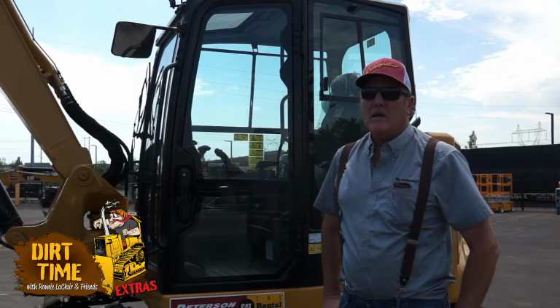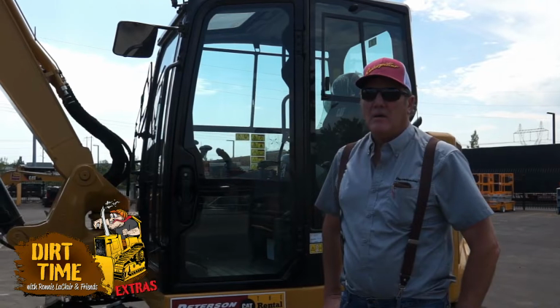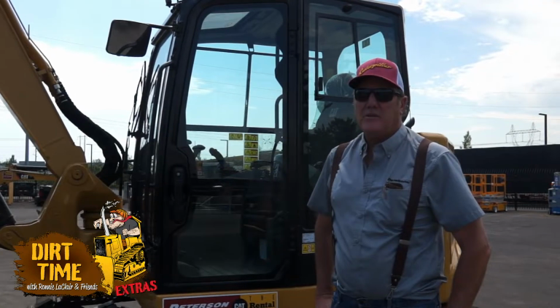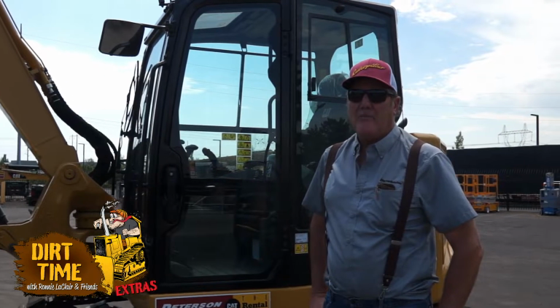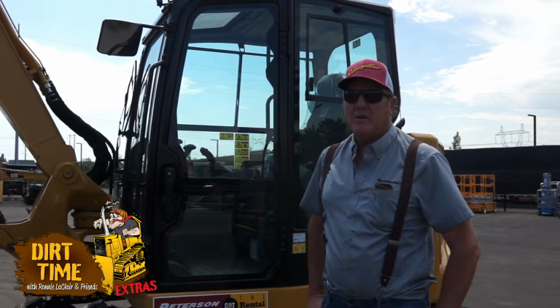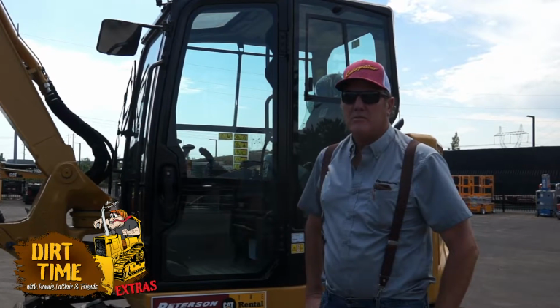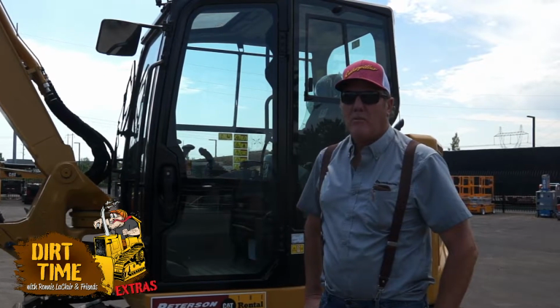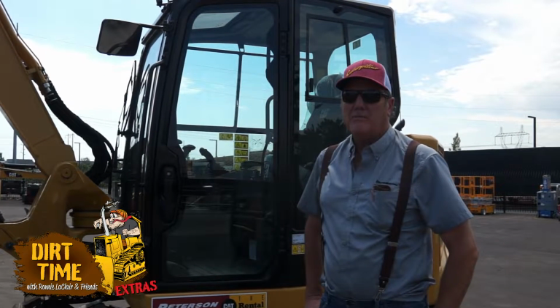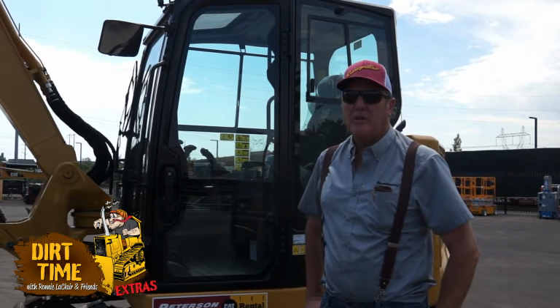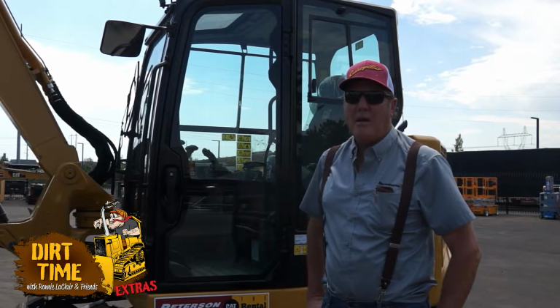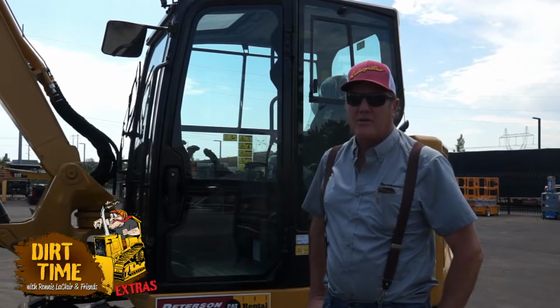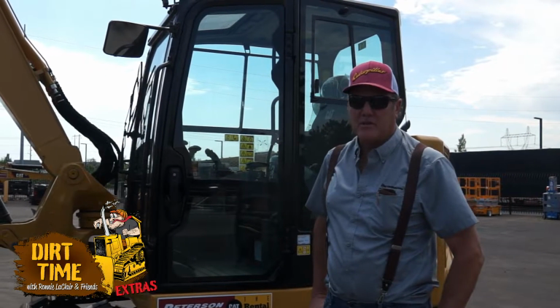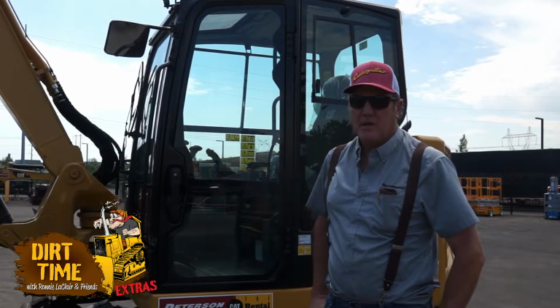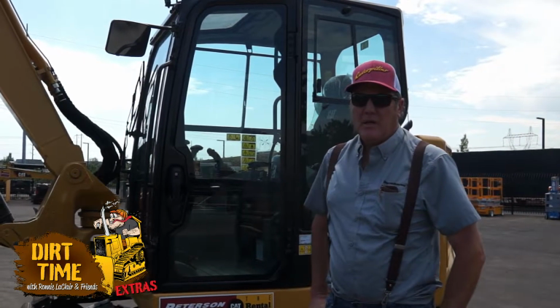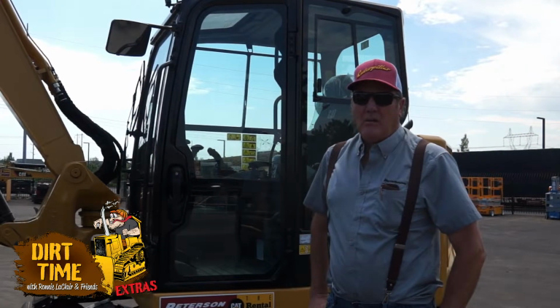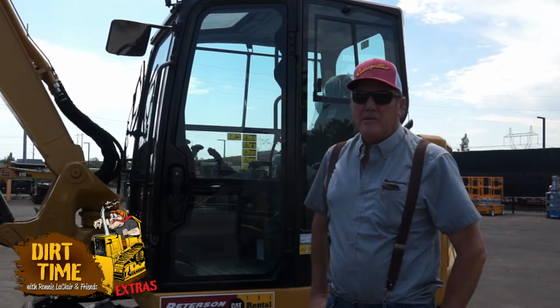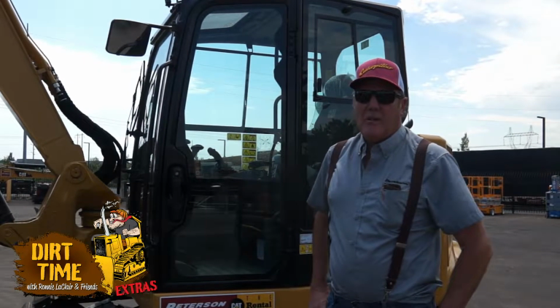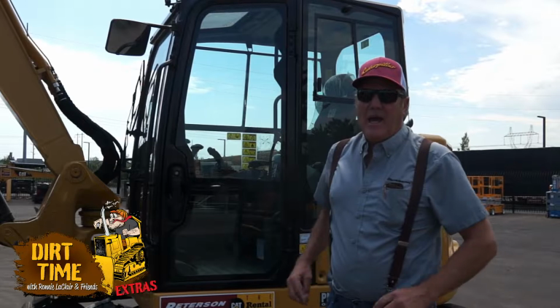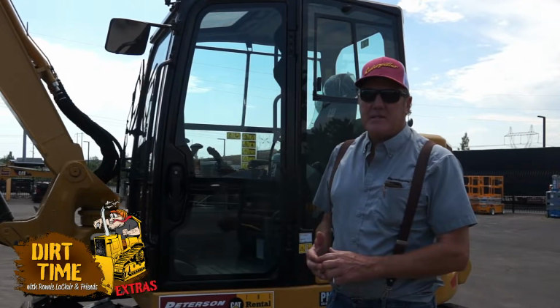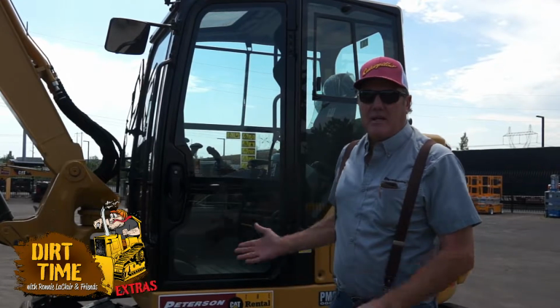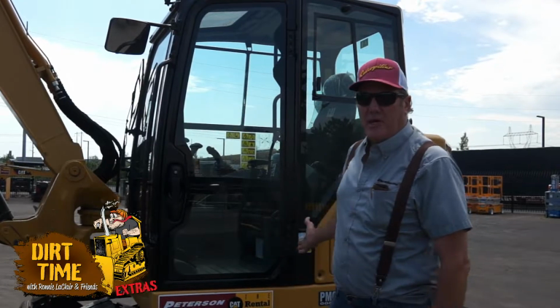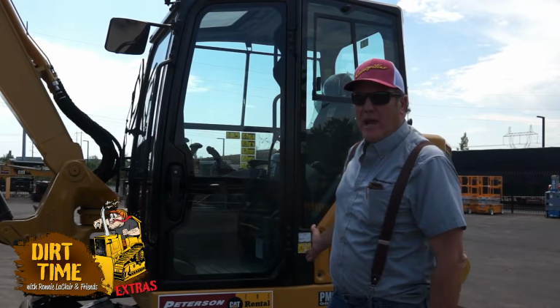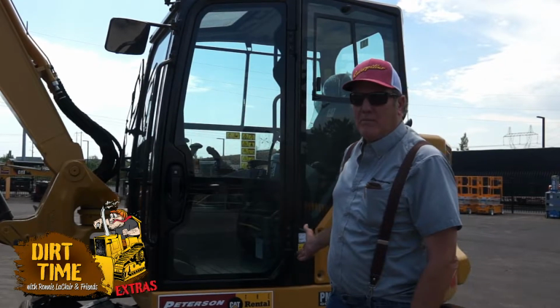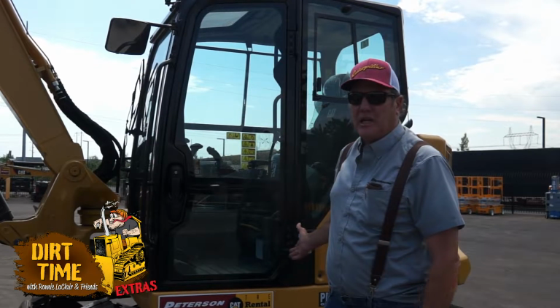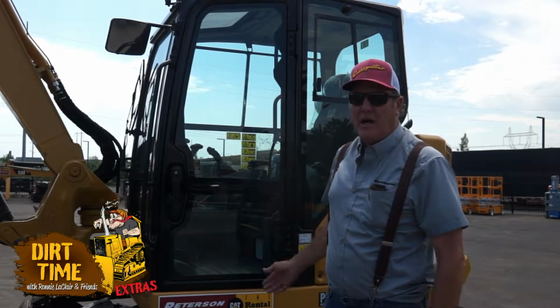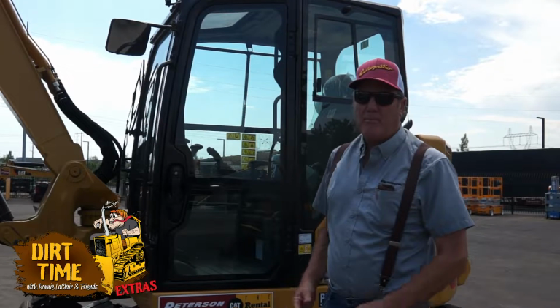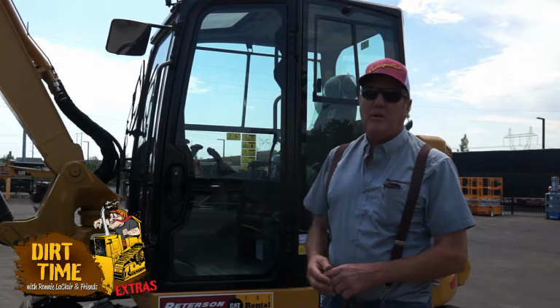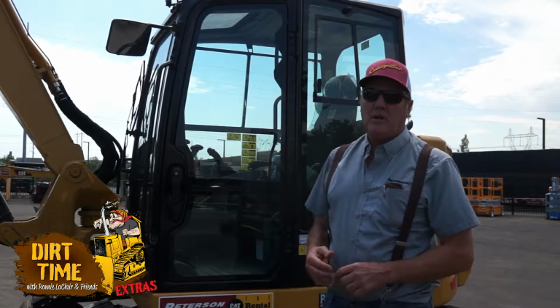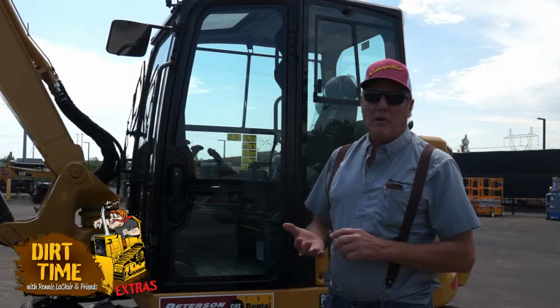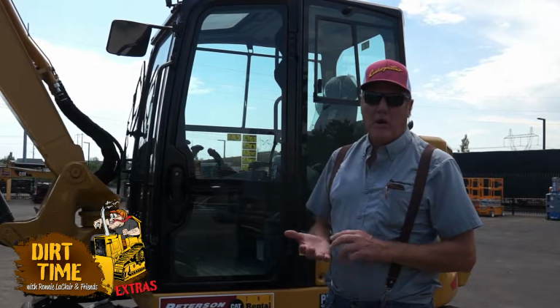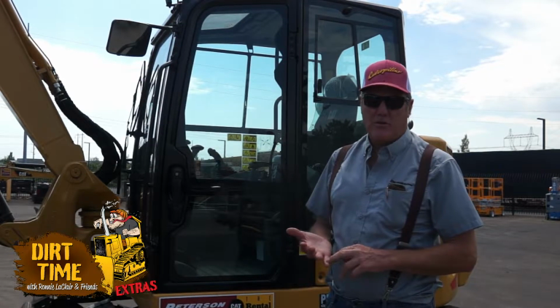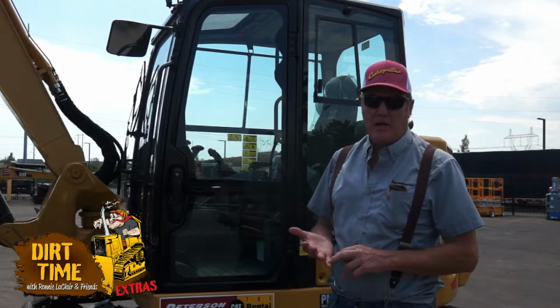Hello Dirt Time viewers, welcome to Dirt Time Extras. We're going to talk about how to set a 308 machine up to run a mulcher on it.